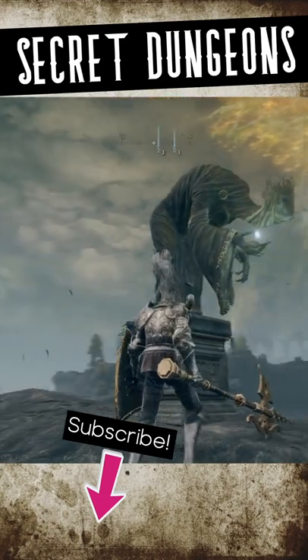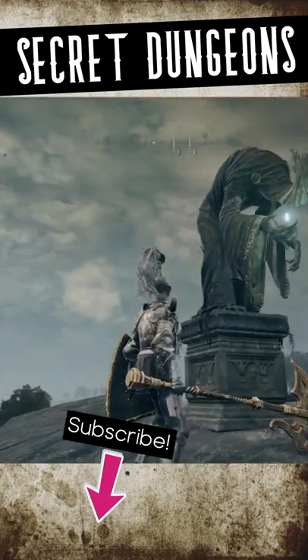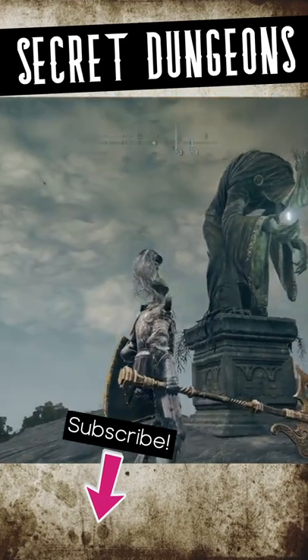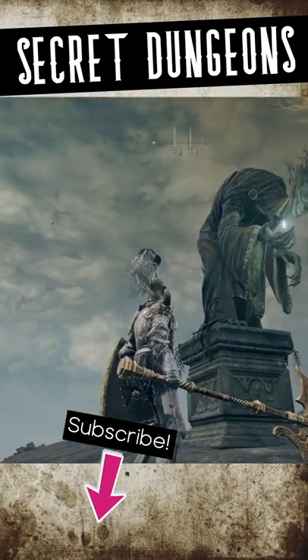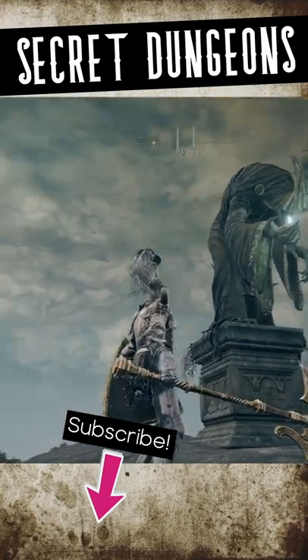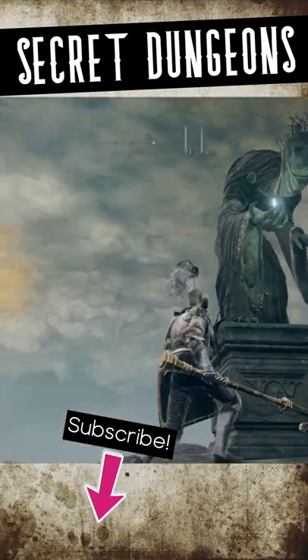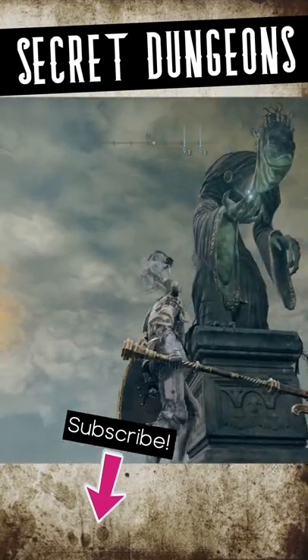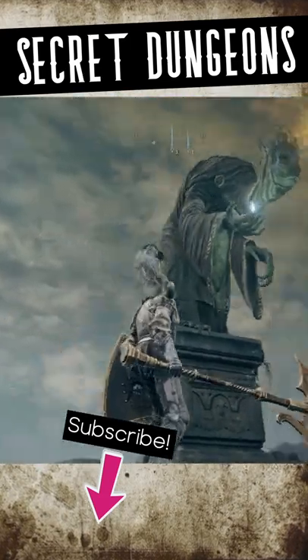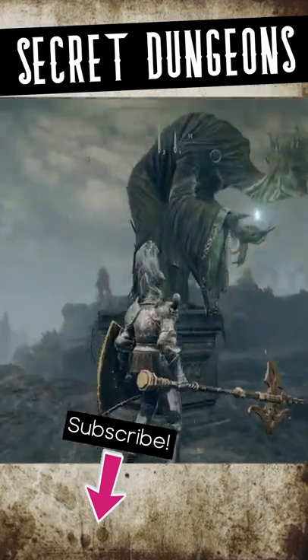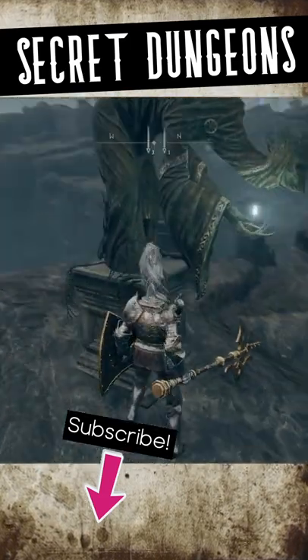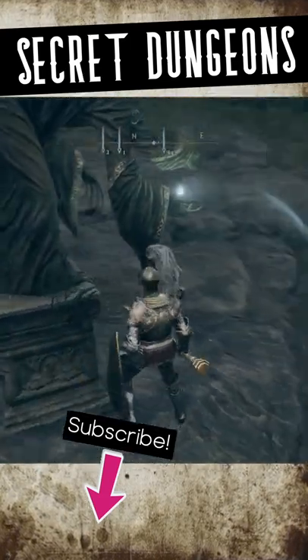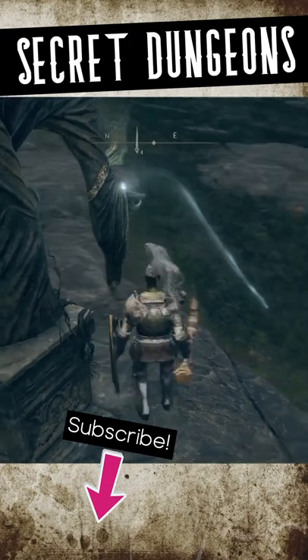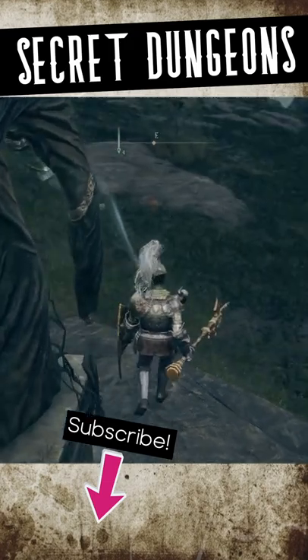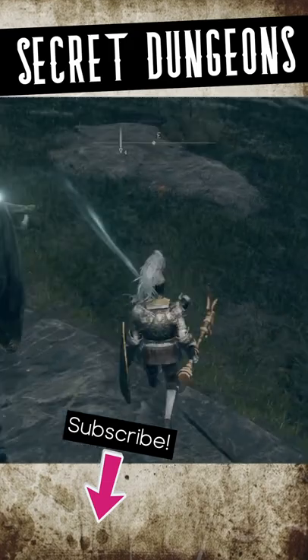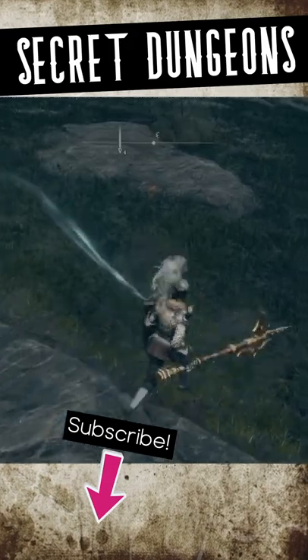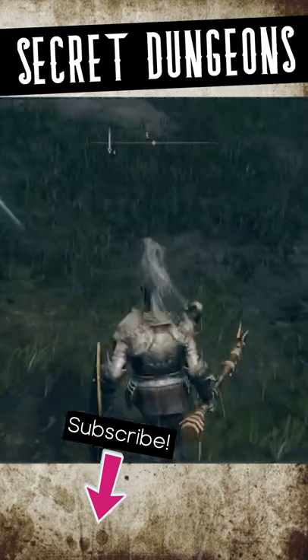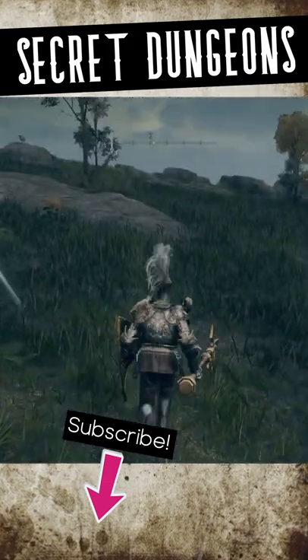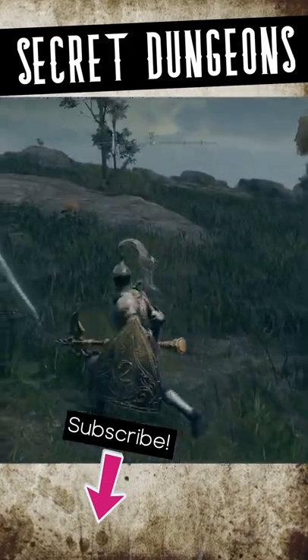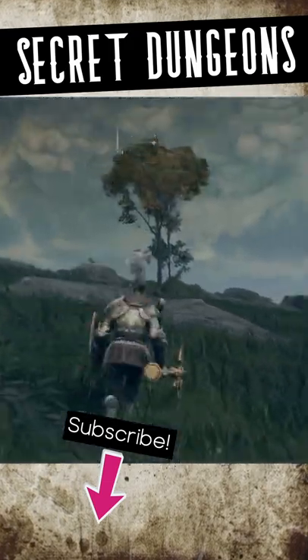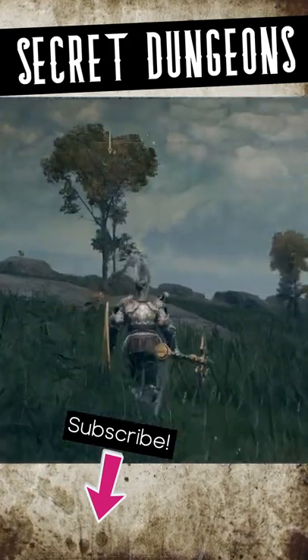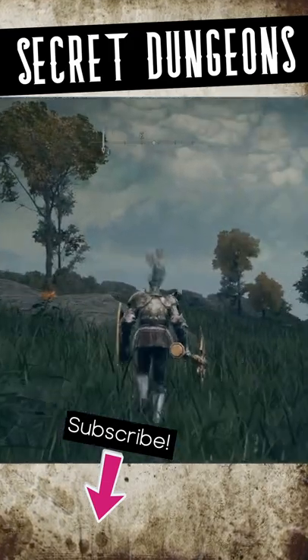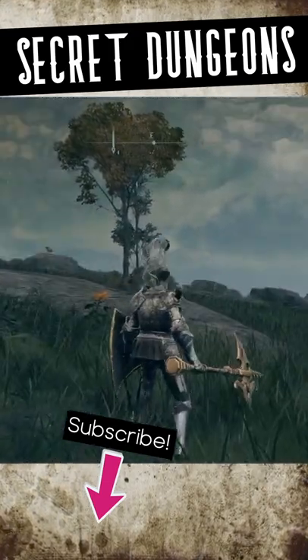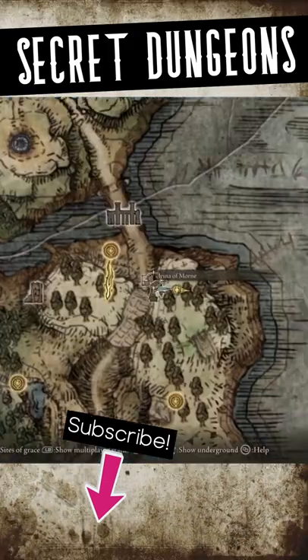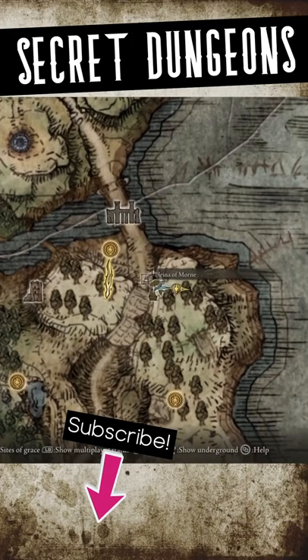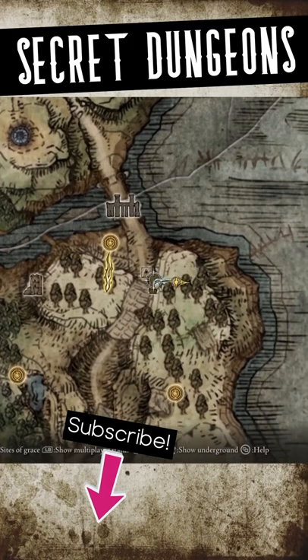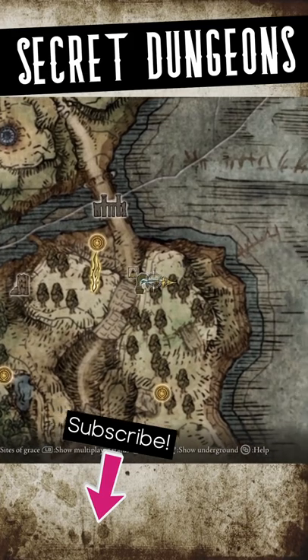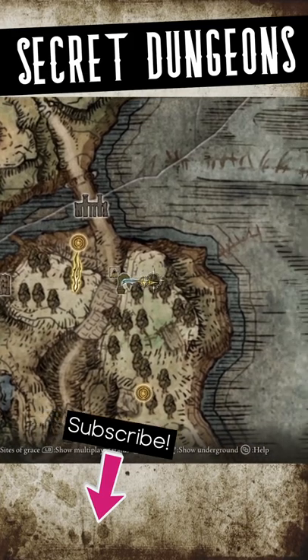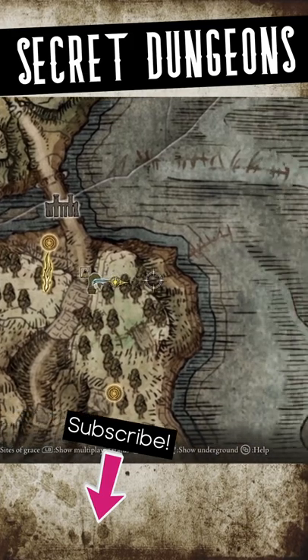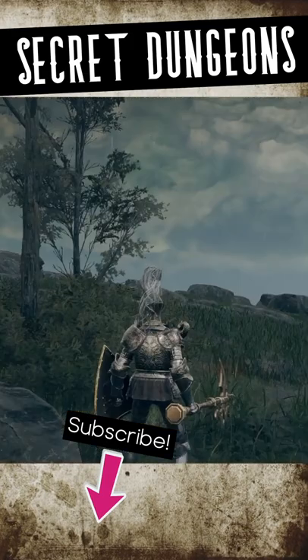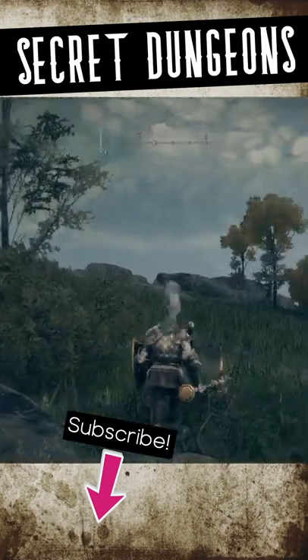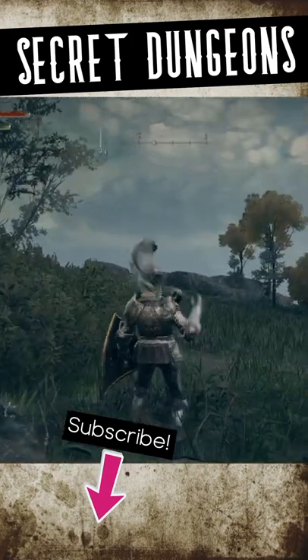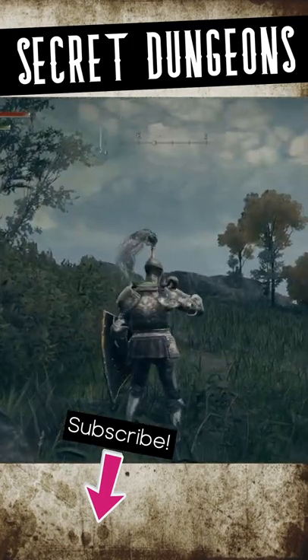Have you ever wondered about the purpose of these statues in Elden Ring? These can be found all over the first region of Limgrave, and when you use them, they send out a beam of blue light. This blue light seems to point in a direction and even shows up on your map once you interact with the statue.